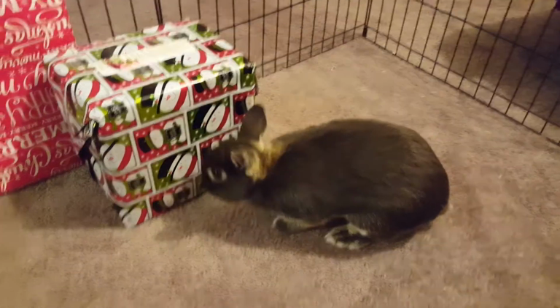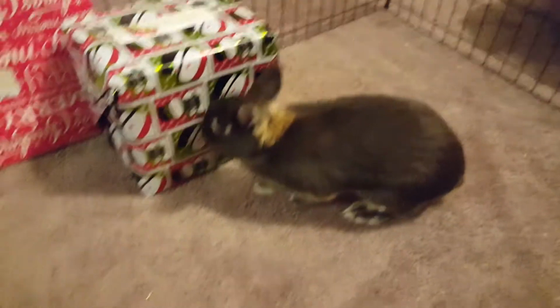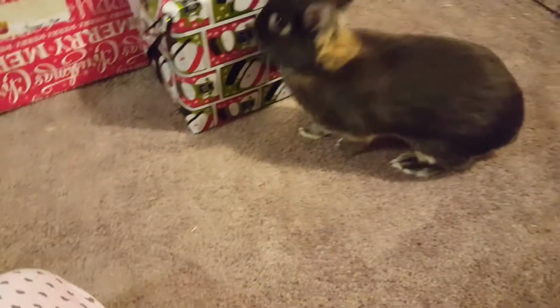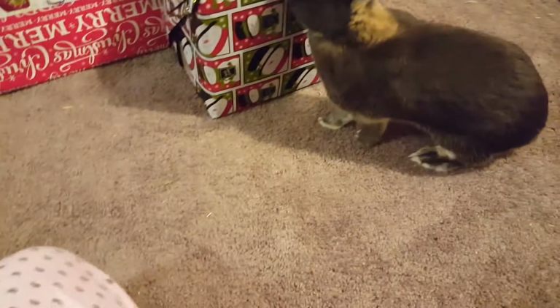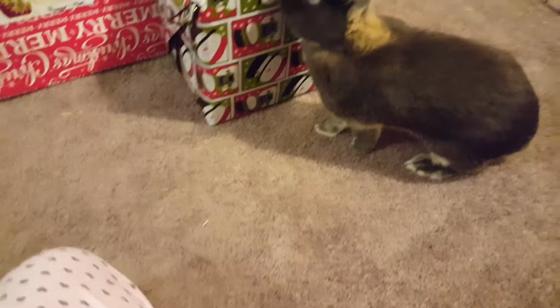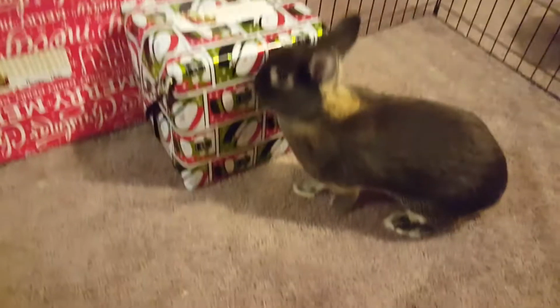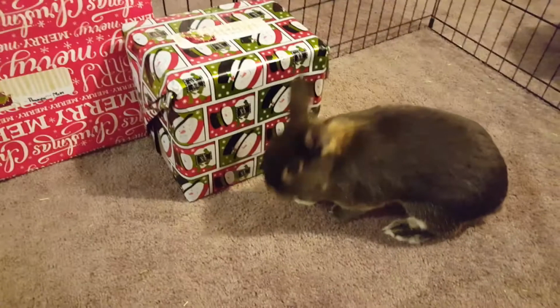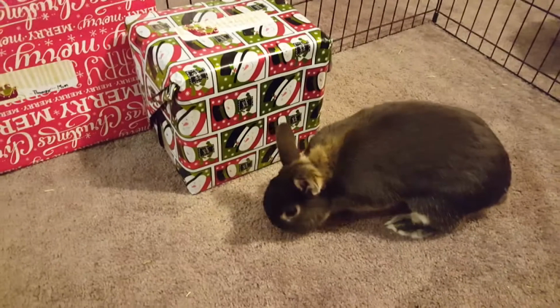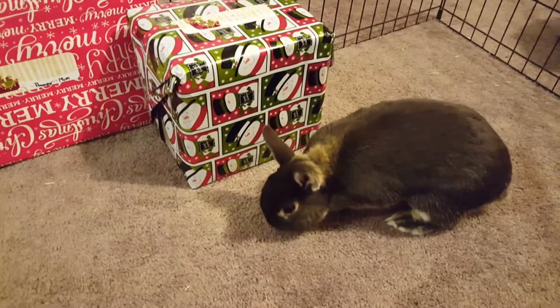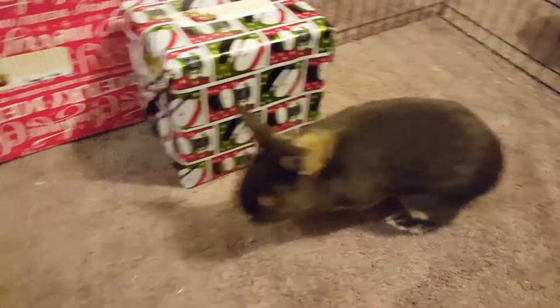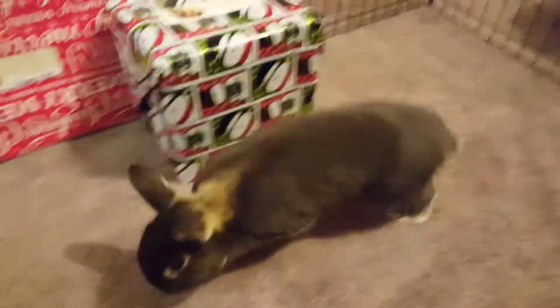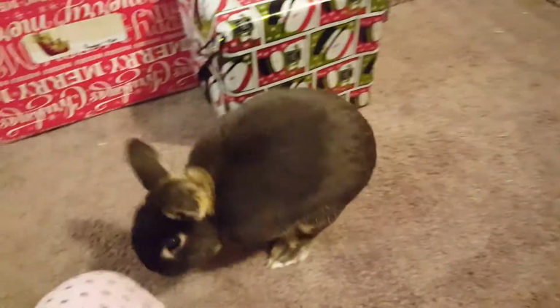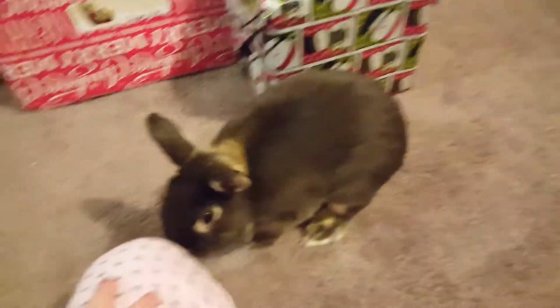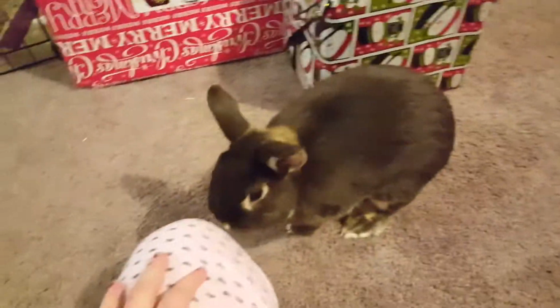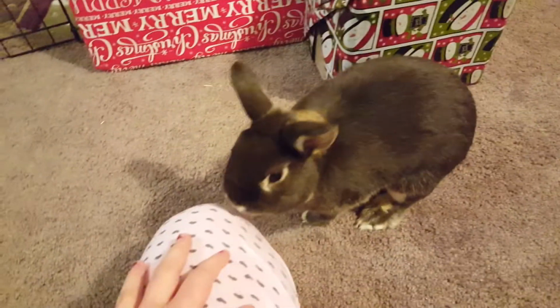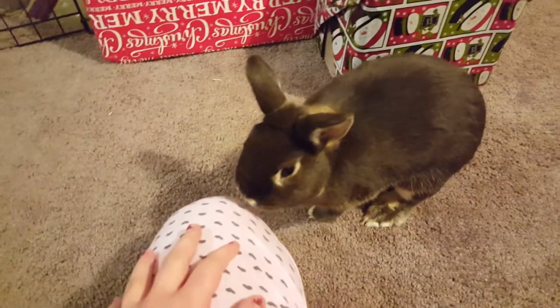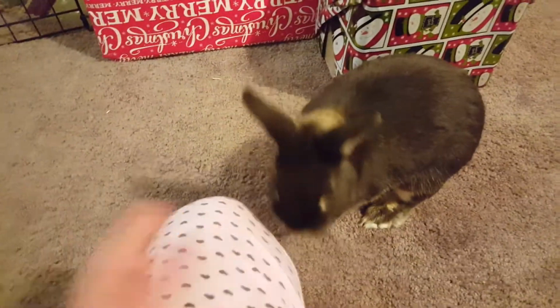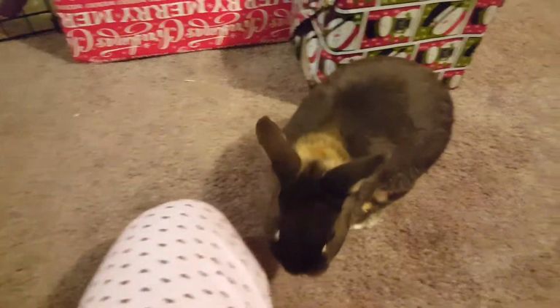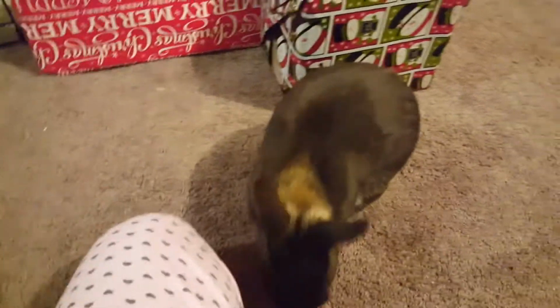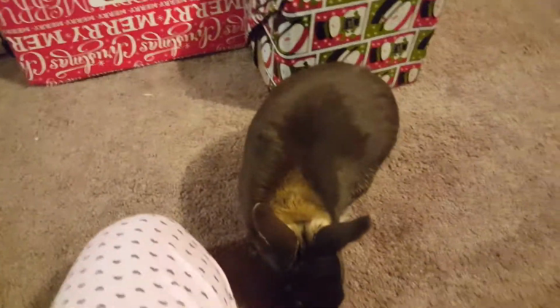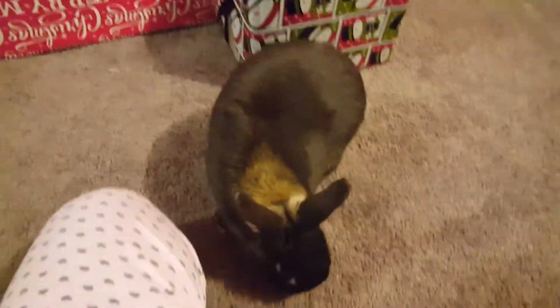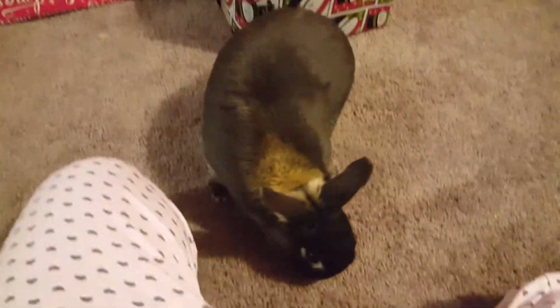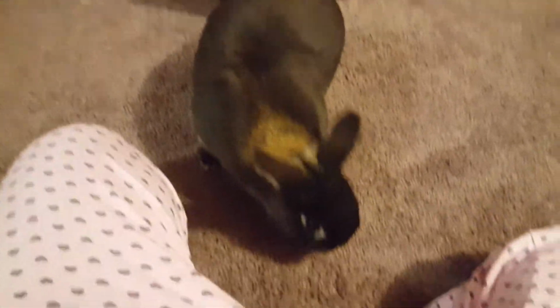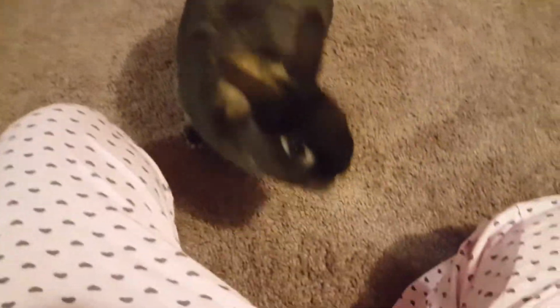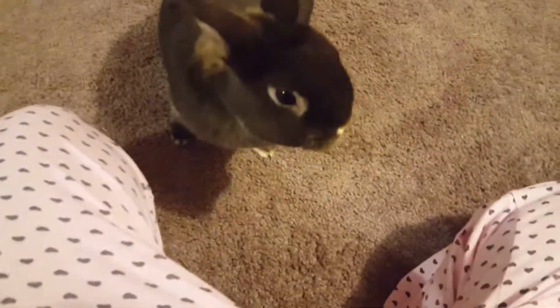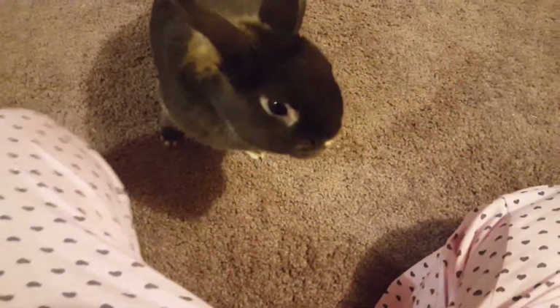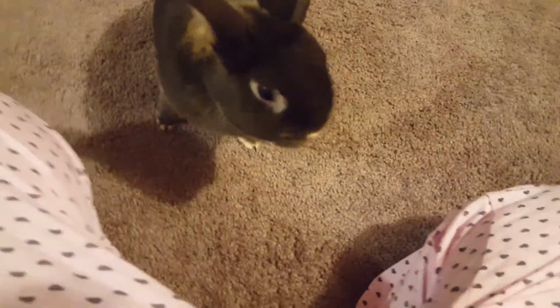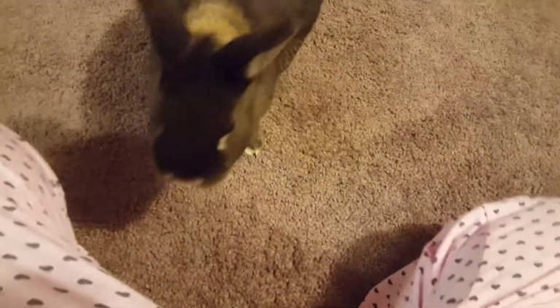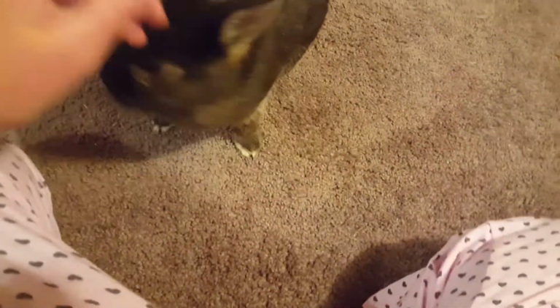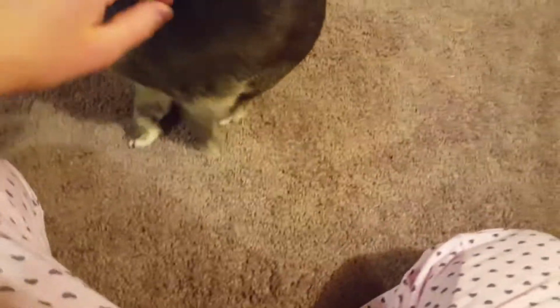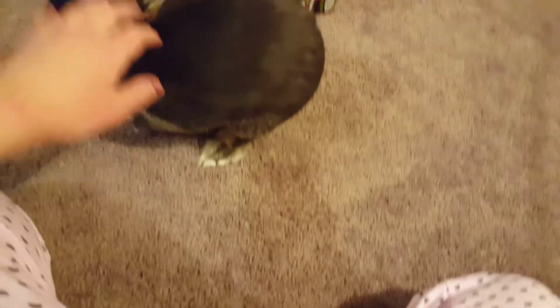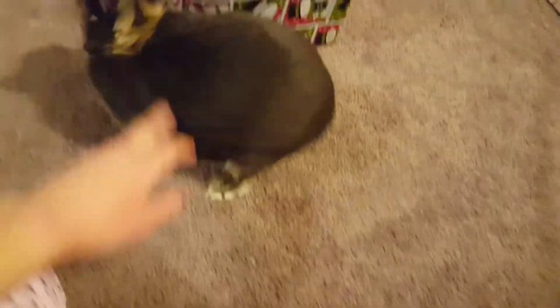Hi guys, it's bunnylover464 and today I'm doing a vlog type video on what the bunnies got for Christmas.